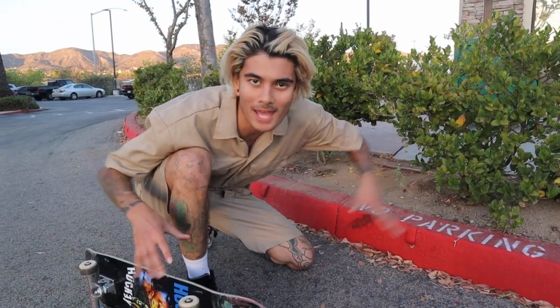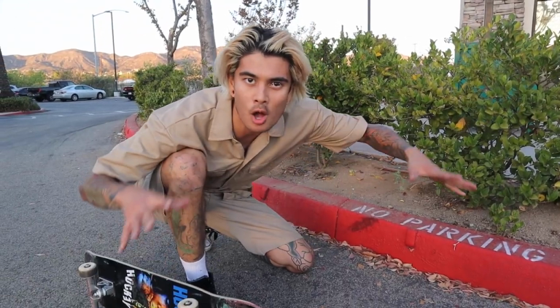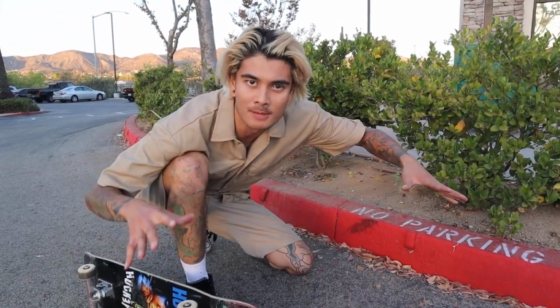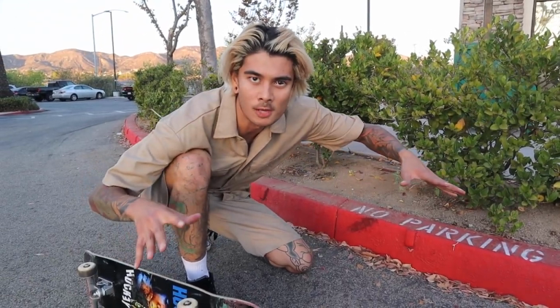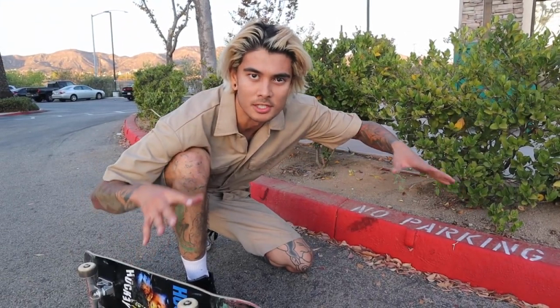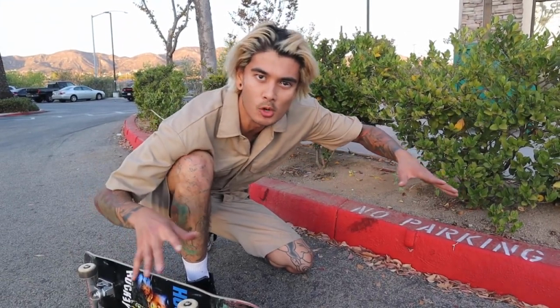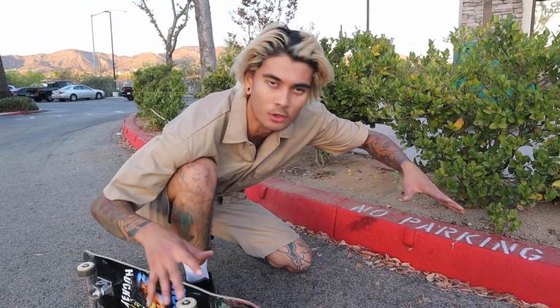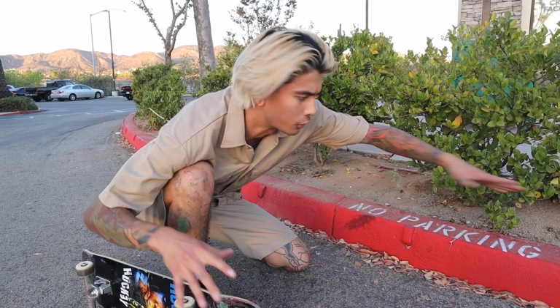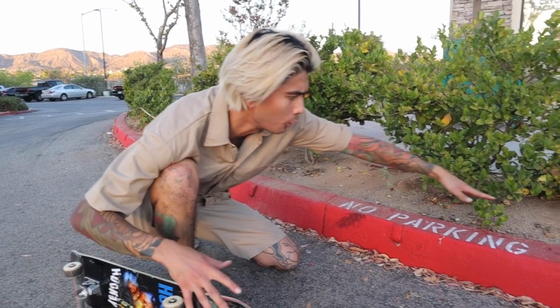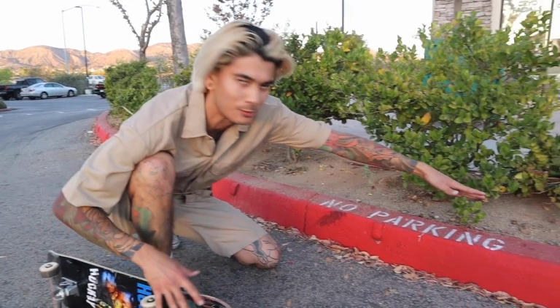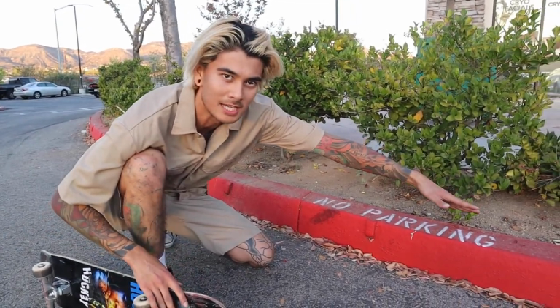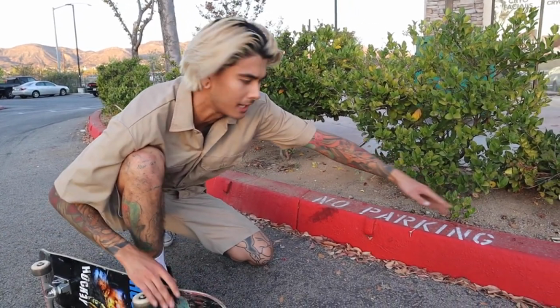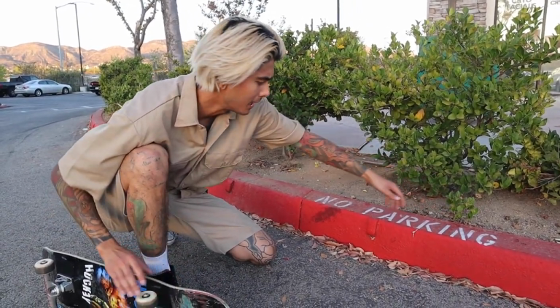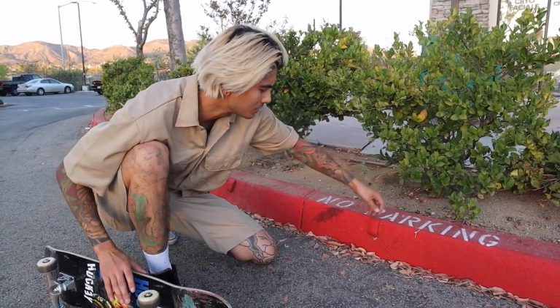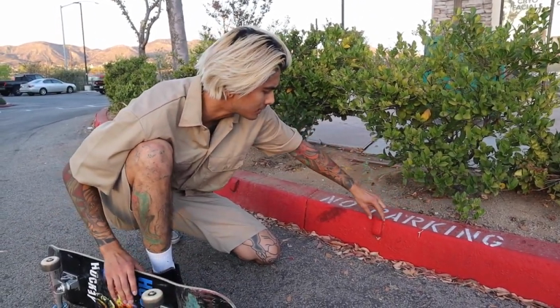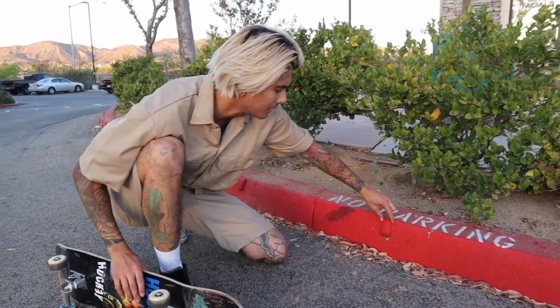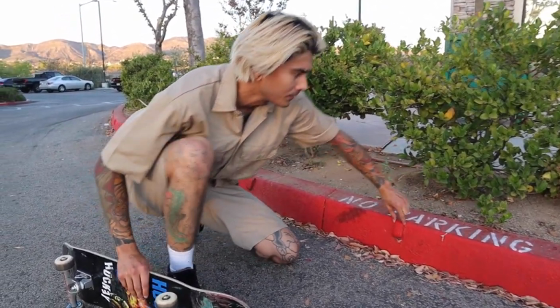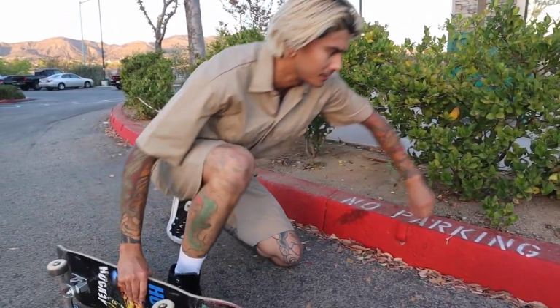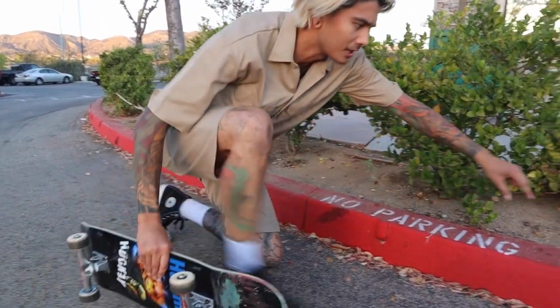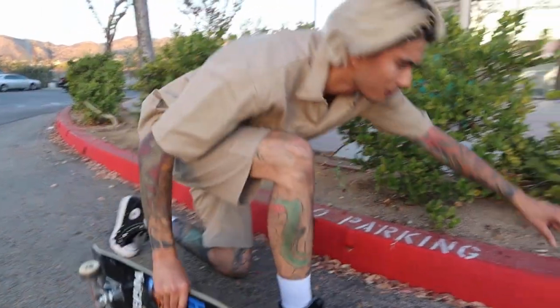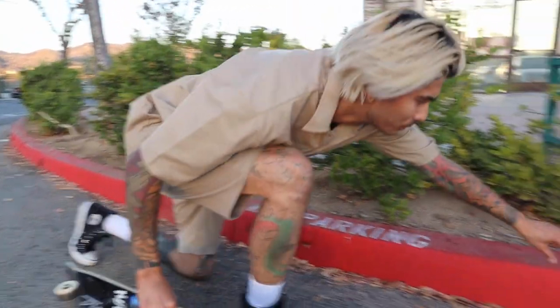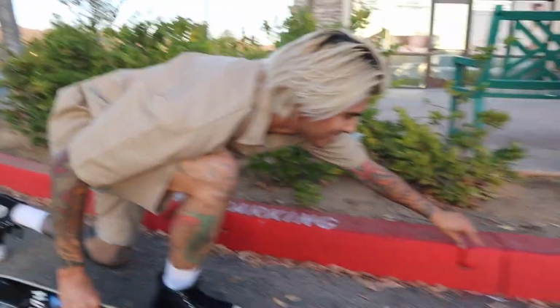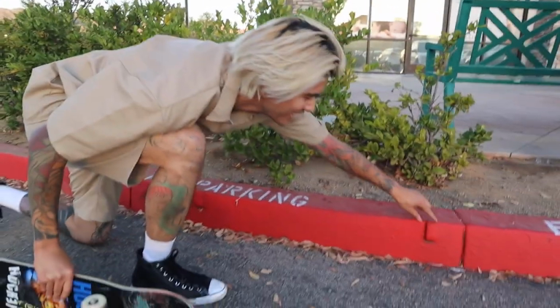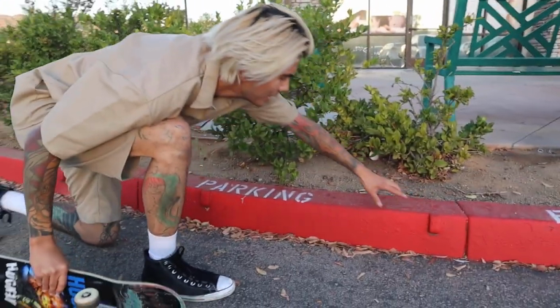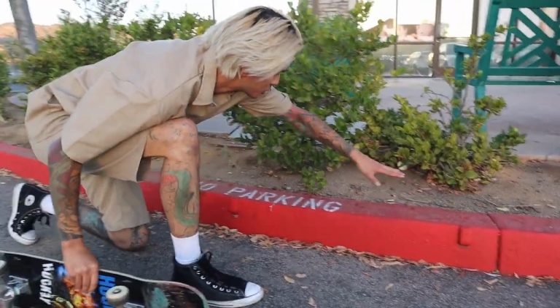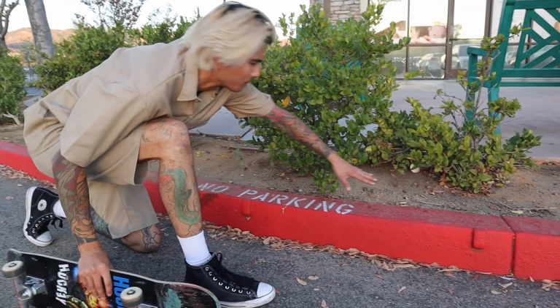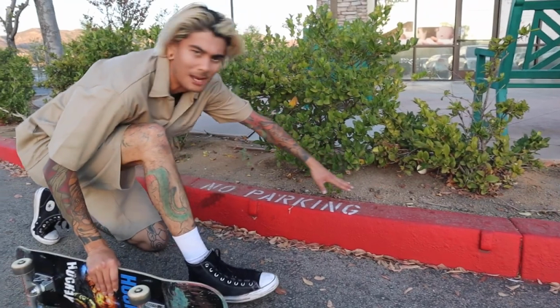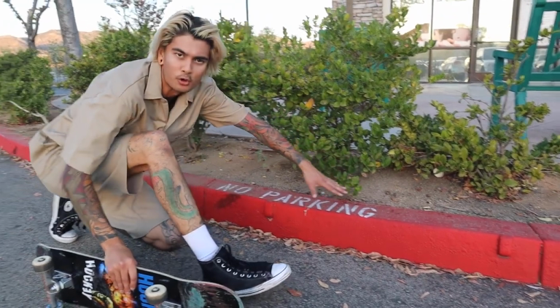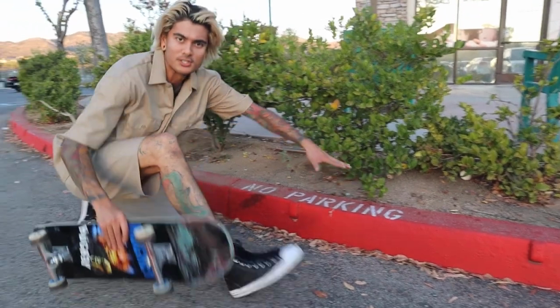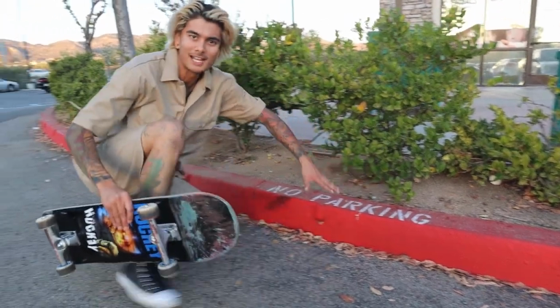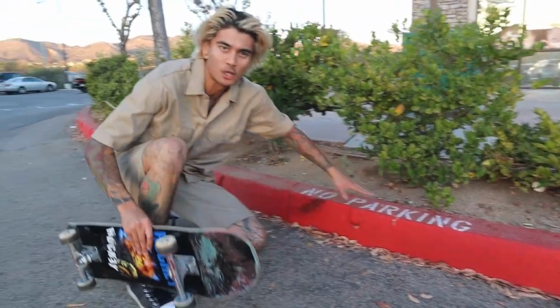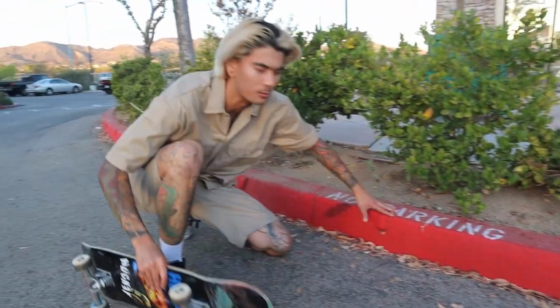Alright guys, so we're out in the wild. Sometimes you will come across a curb that's been tagged. As you can see, these skate stoppers were placed here to stop skateboarders from skating these curbs.